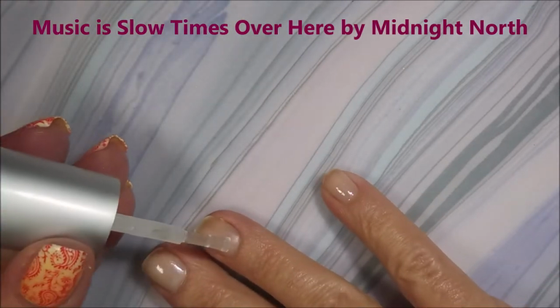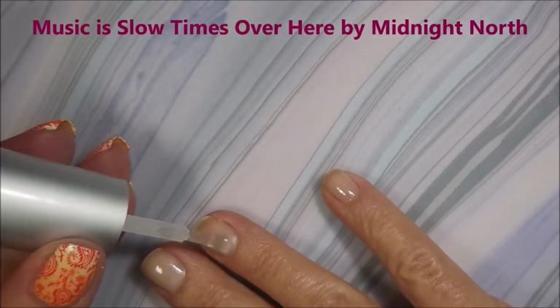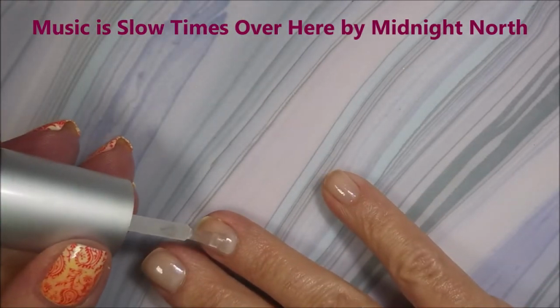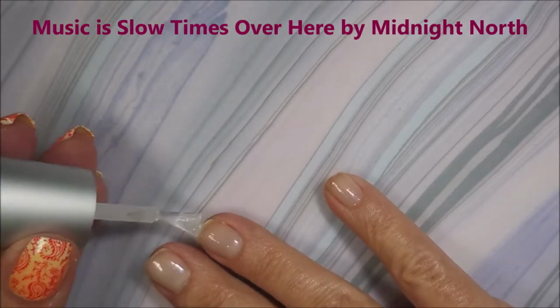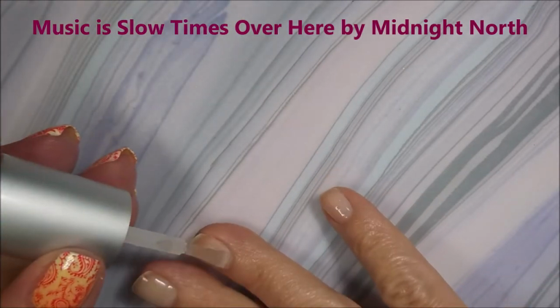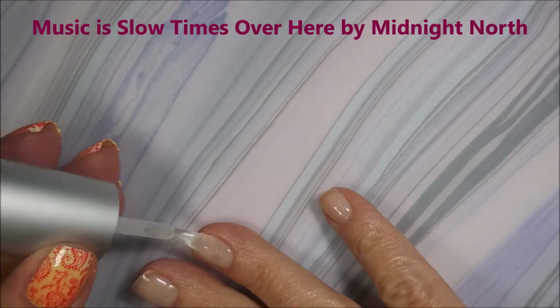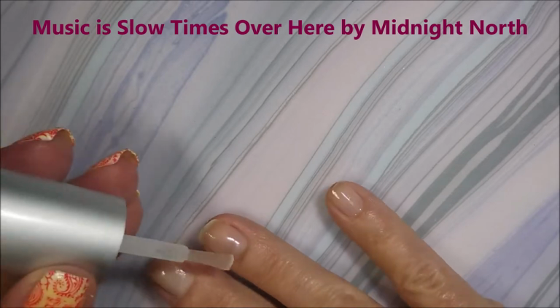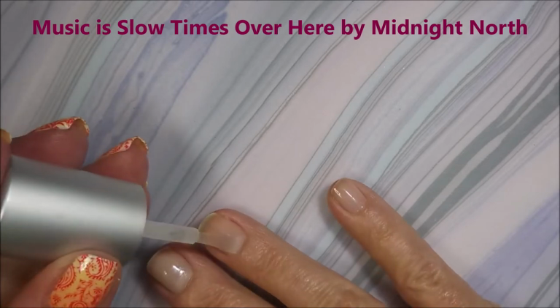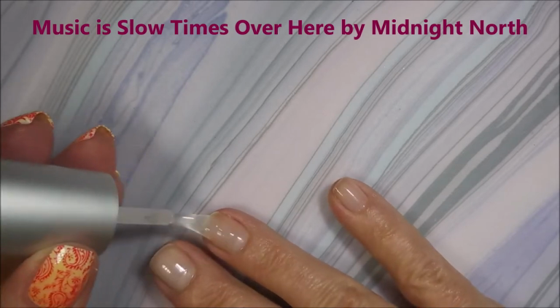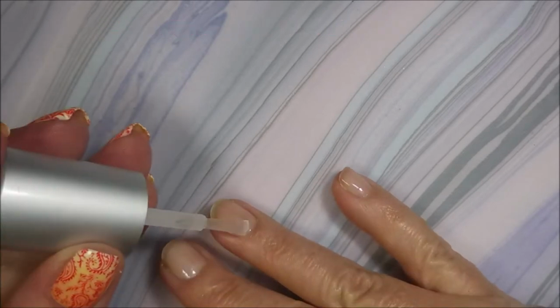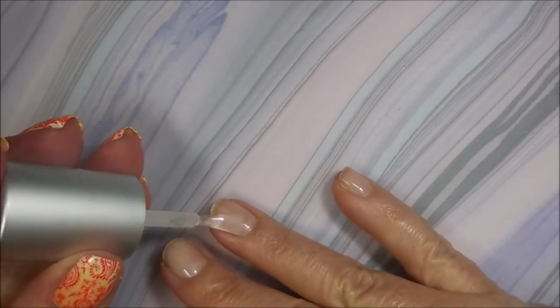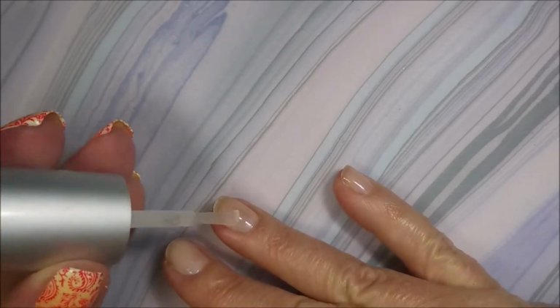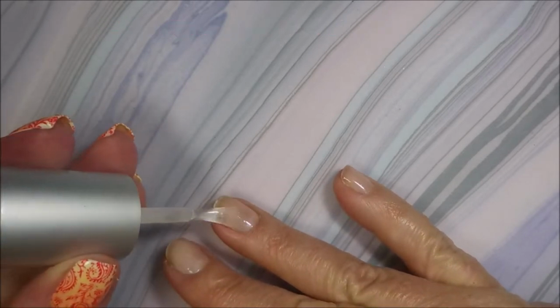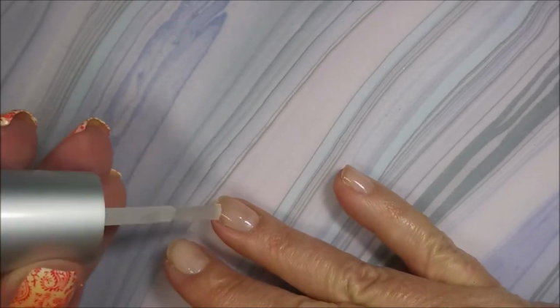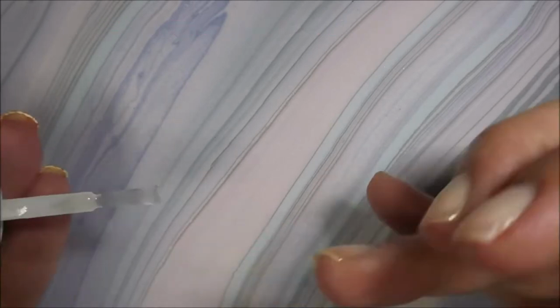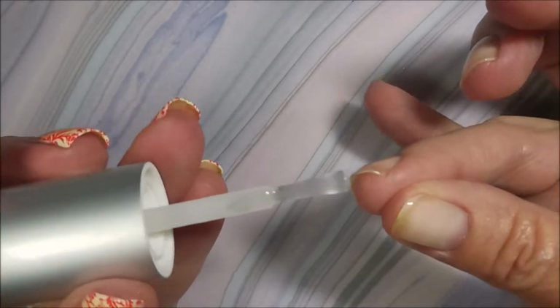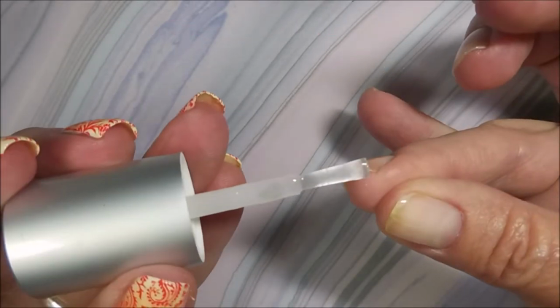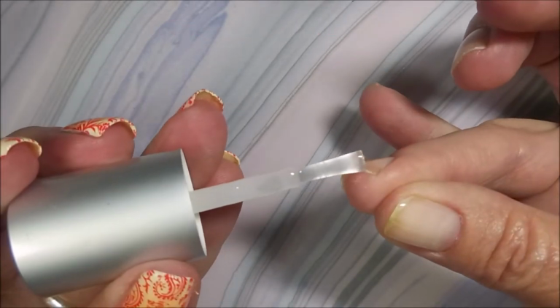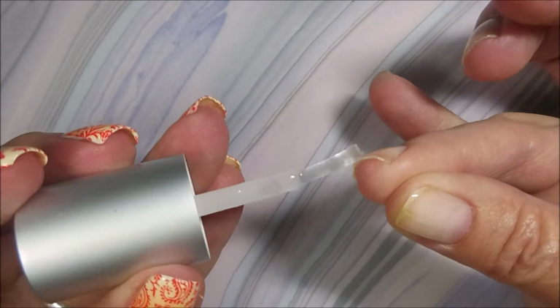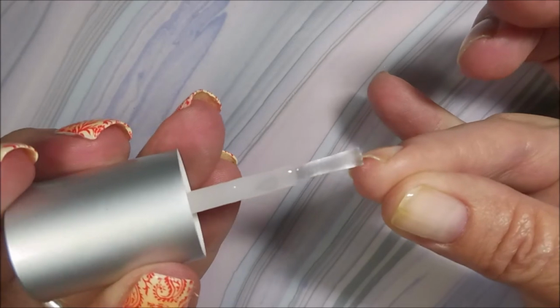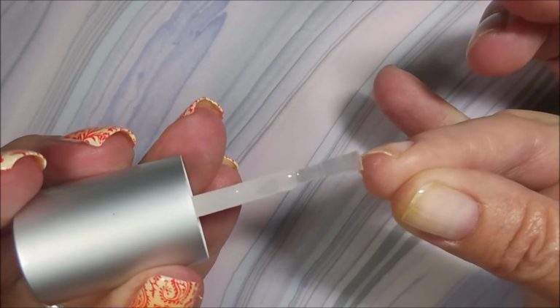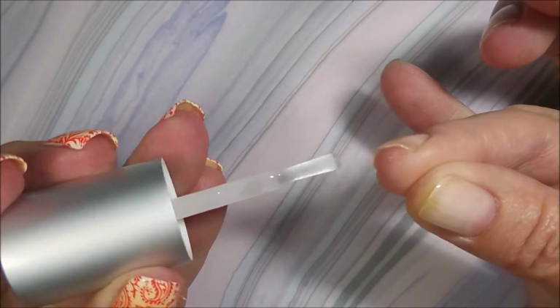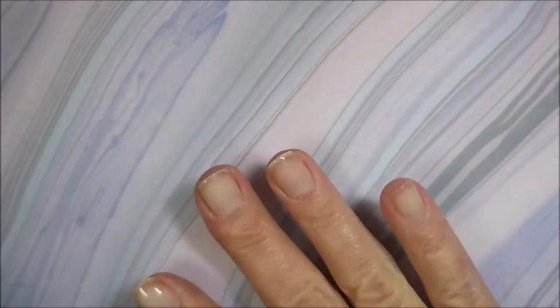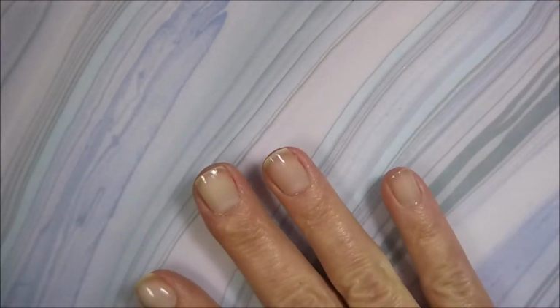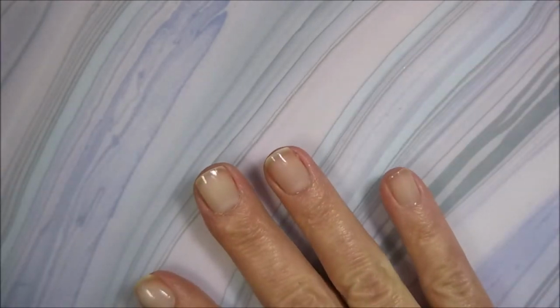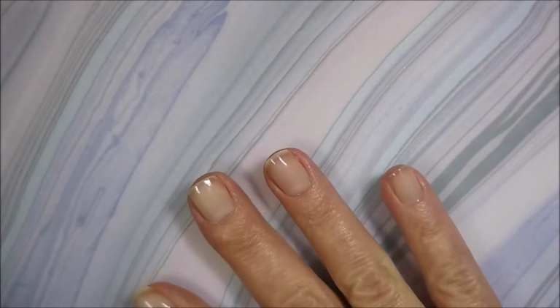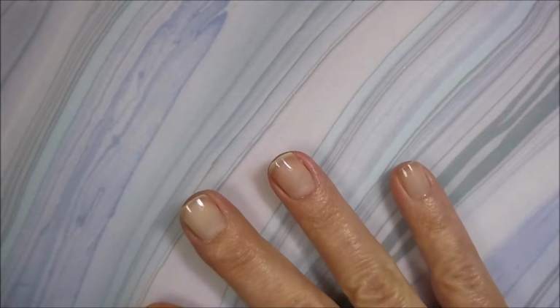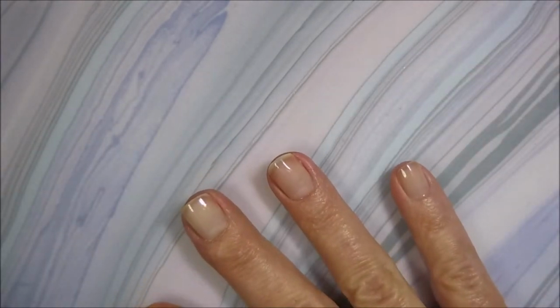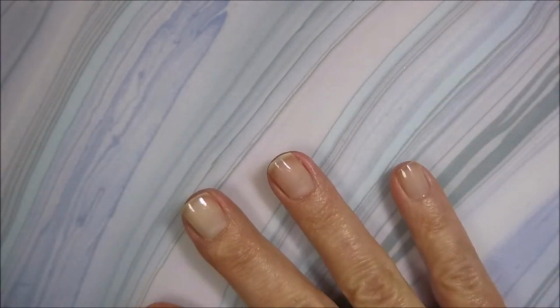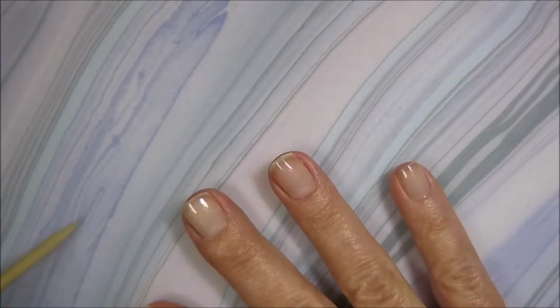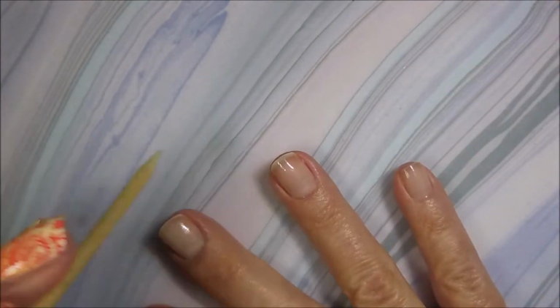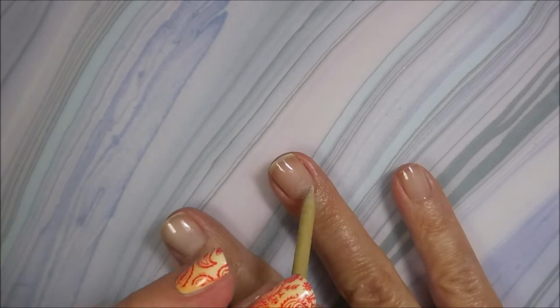I'm starting this manicure off with Nailtex Formula 2 as my base coat. Now I know you're not used to seeing my nails this short, but I'm going to show you guys what you can do with short short nails.